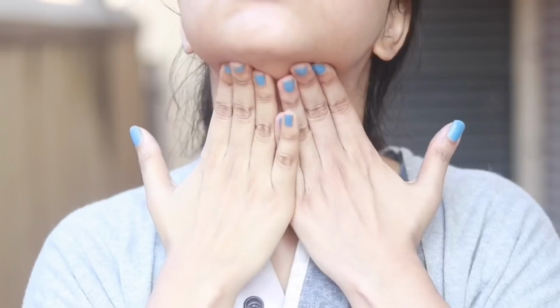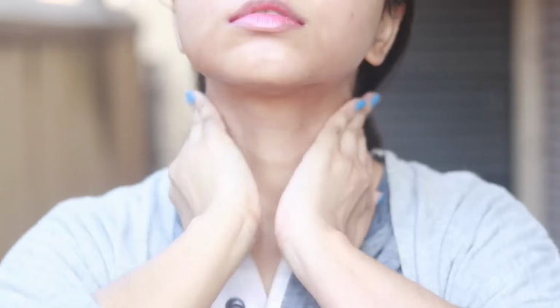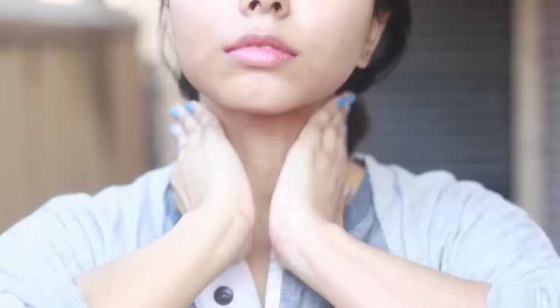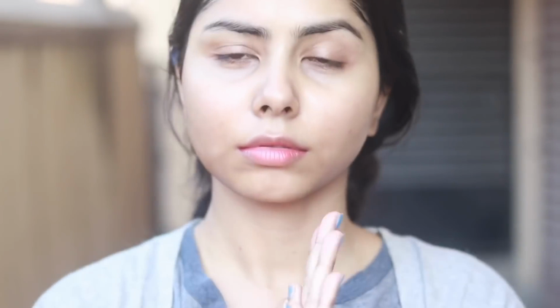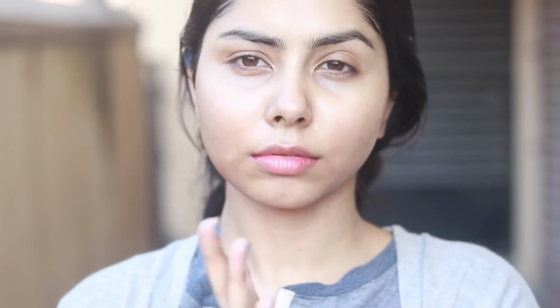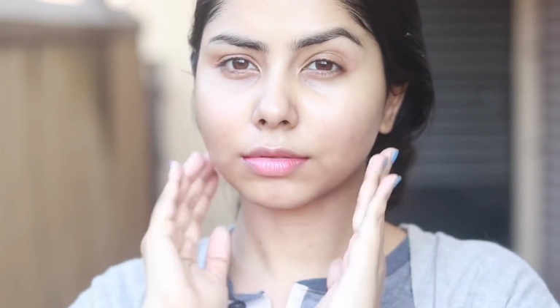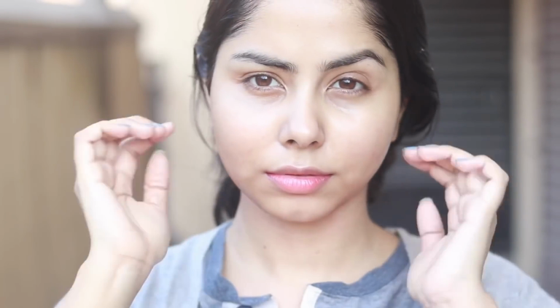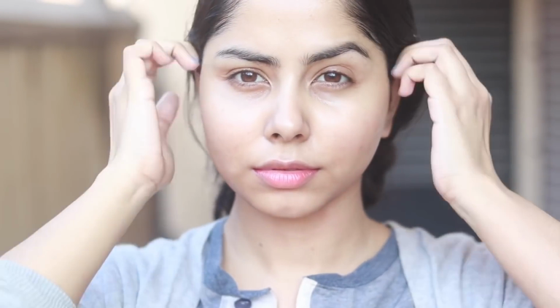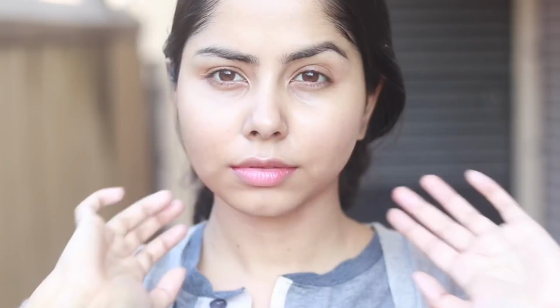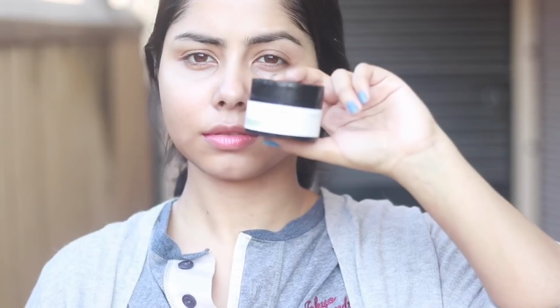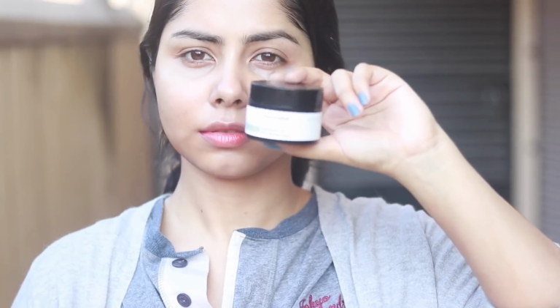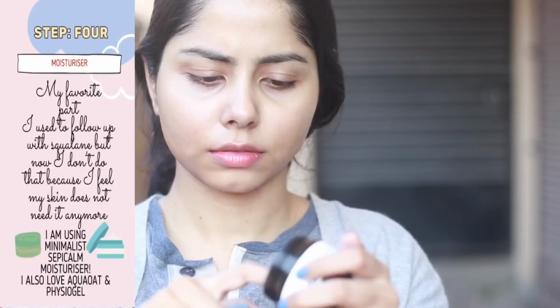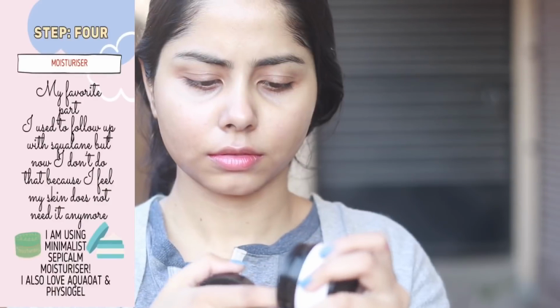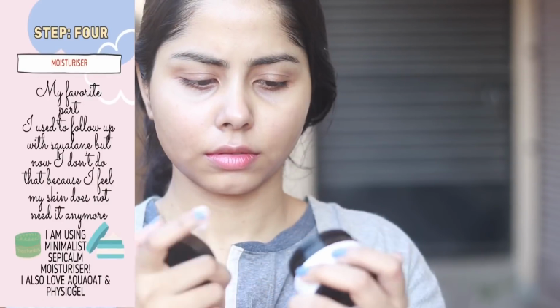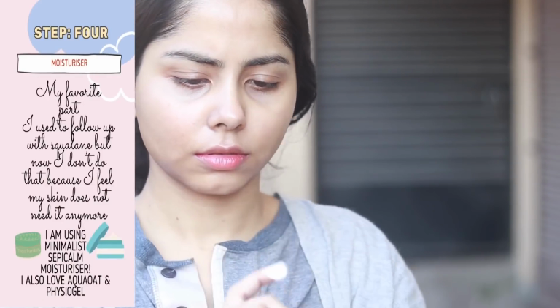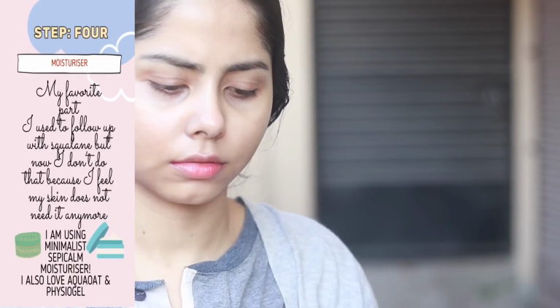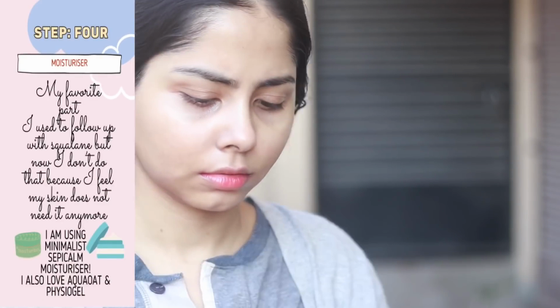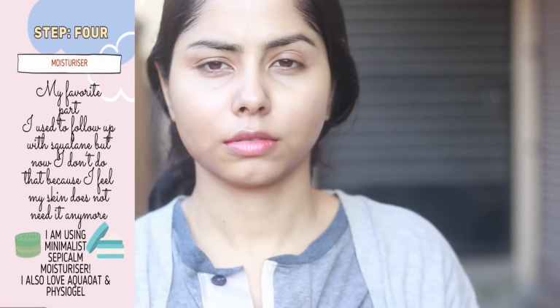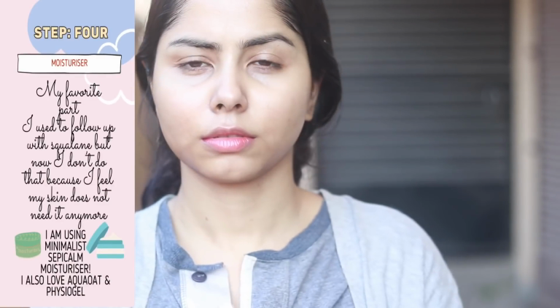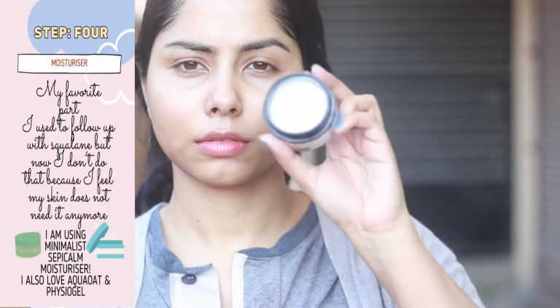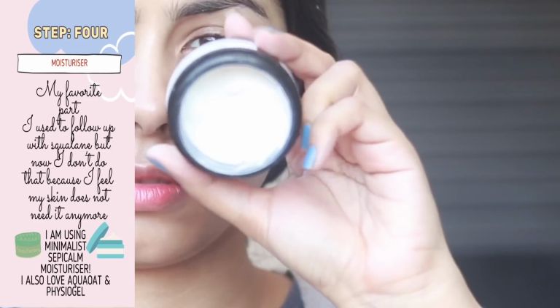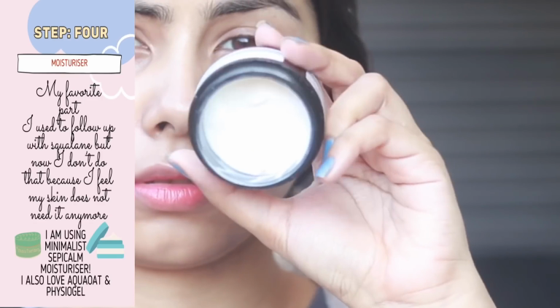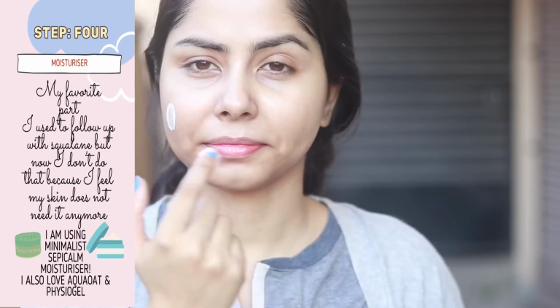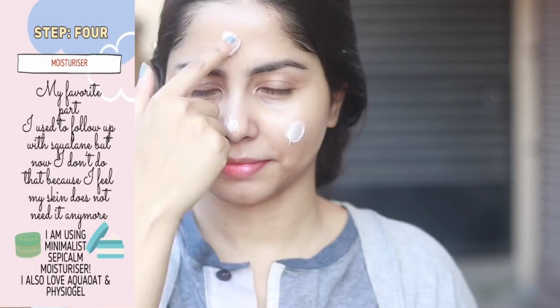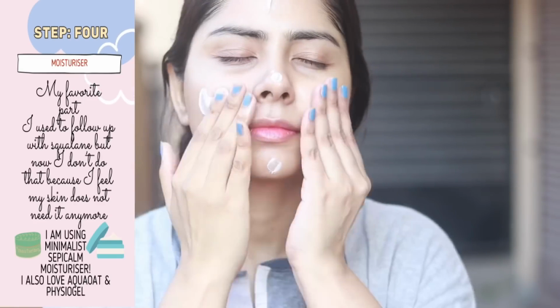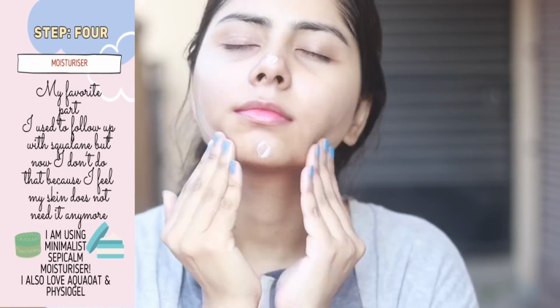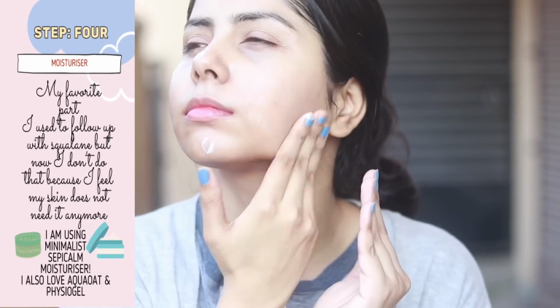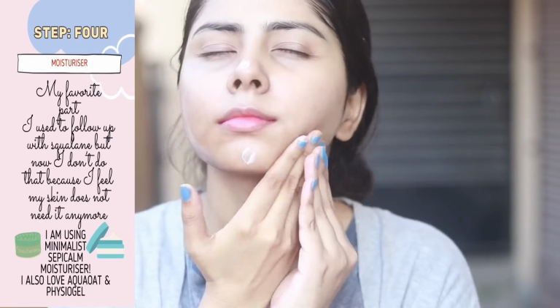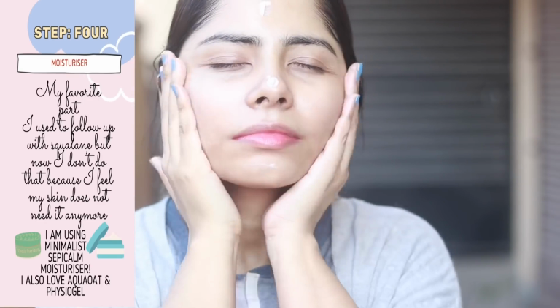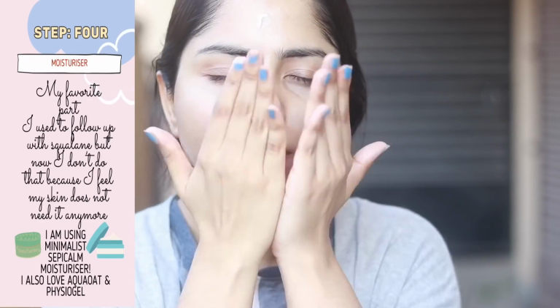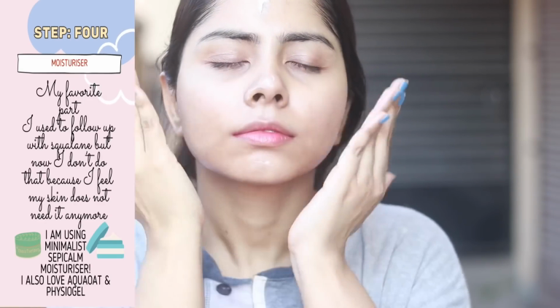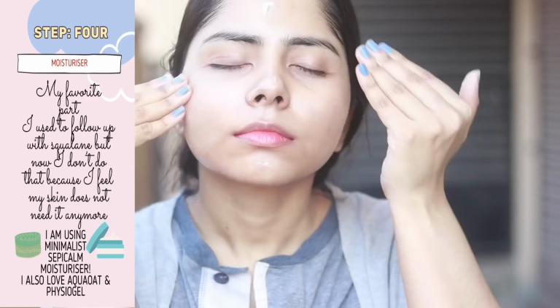Don't forget your neck — I keep forgetting but yeah, don't forget your neck. After that, I use this moisturizer from Minimalist. If my skin feels extra dry, I use the Echo Oat moisturizer. I like the Physiogel AI cream too.